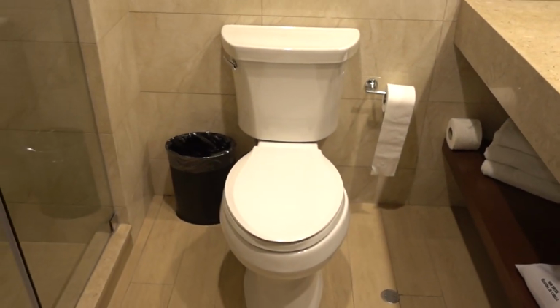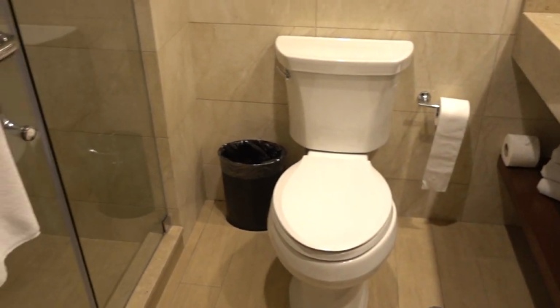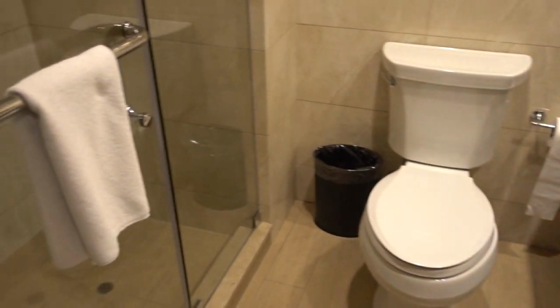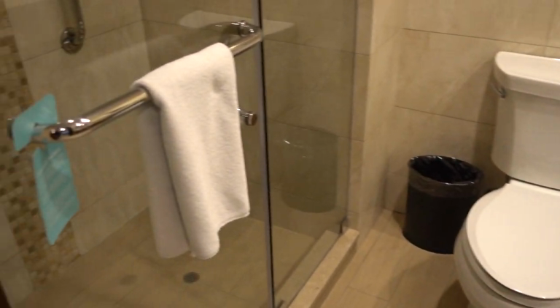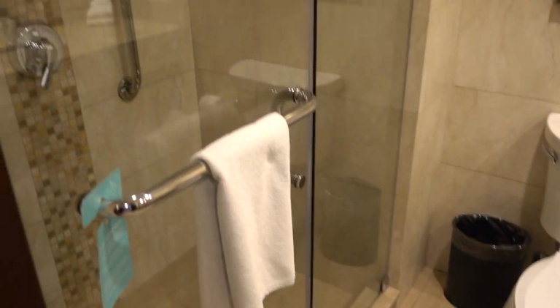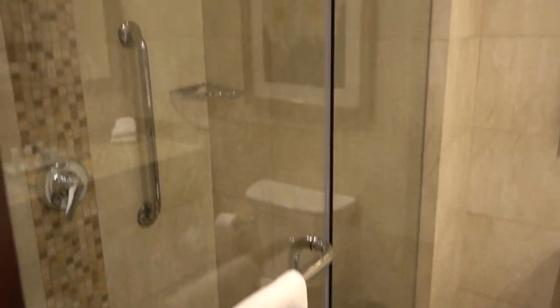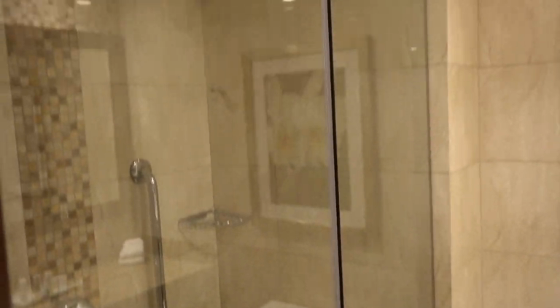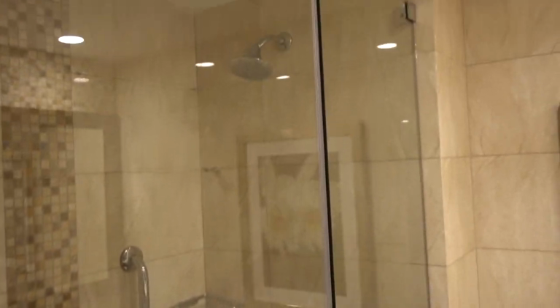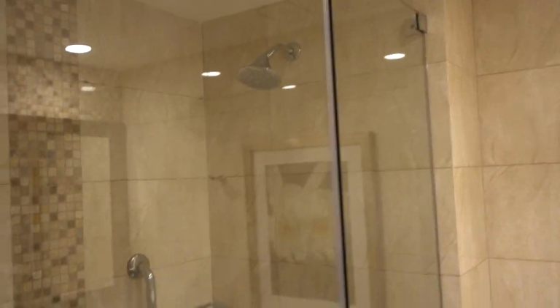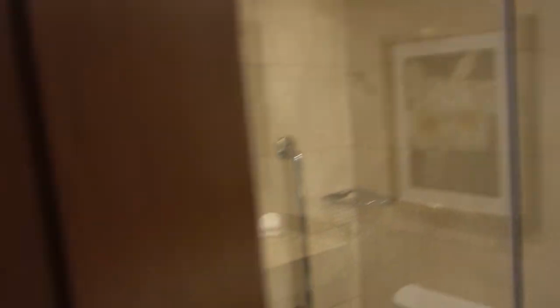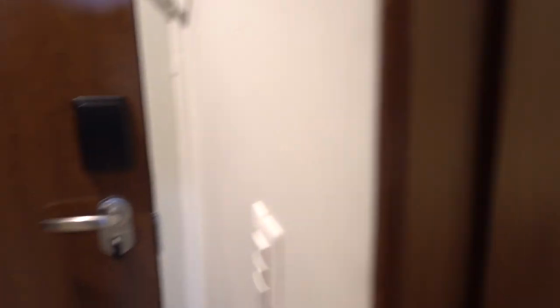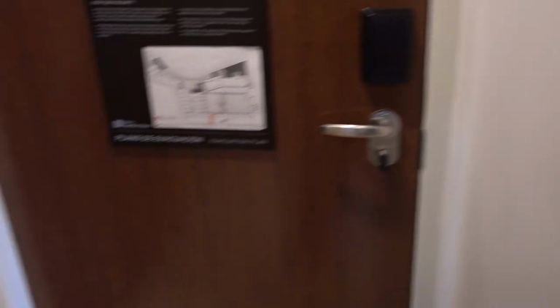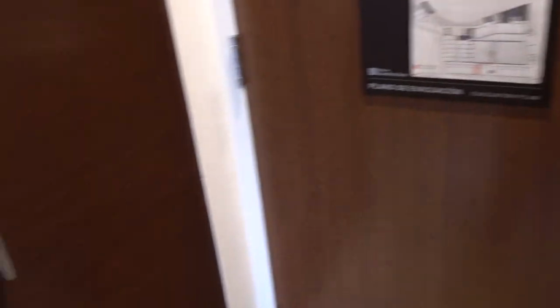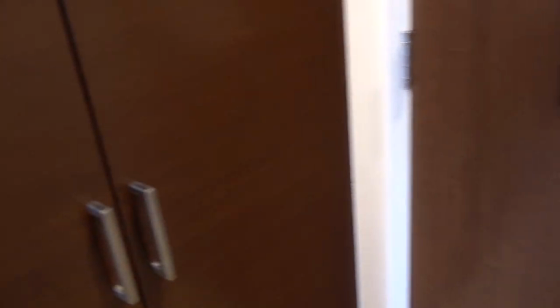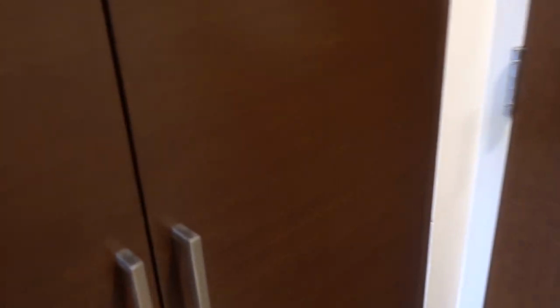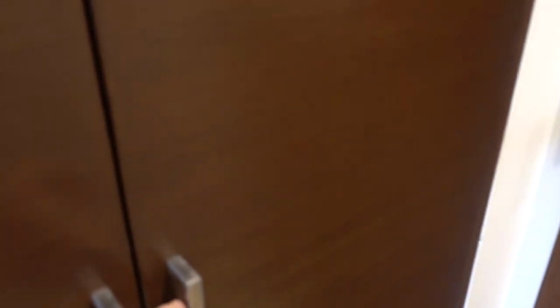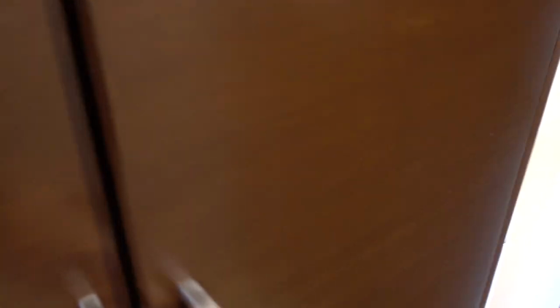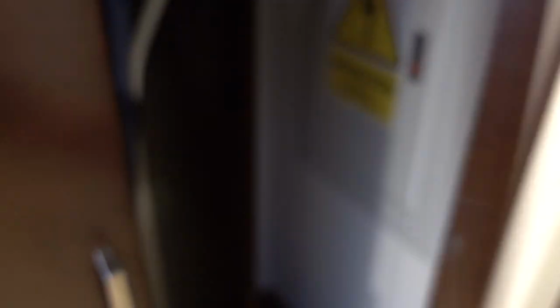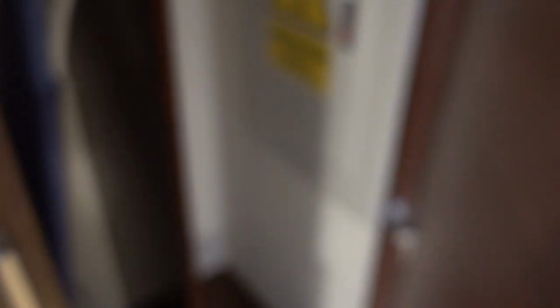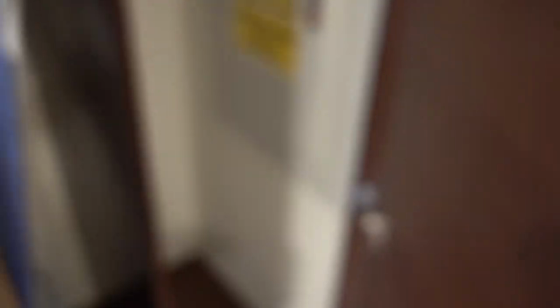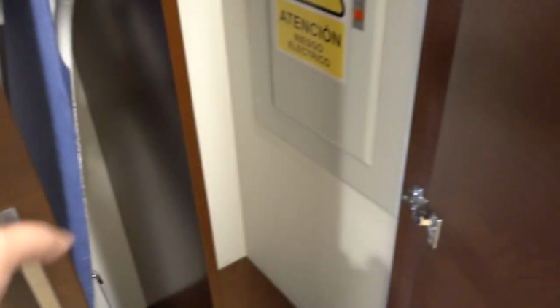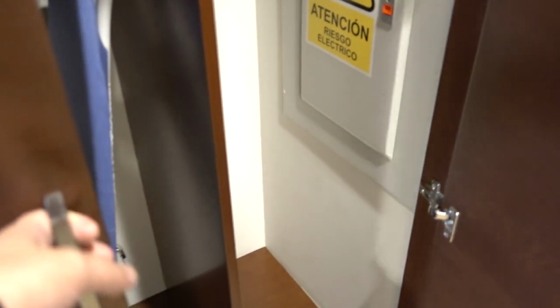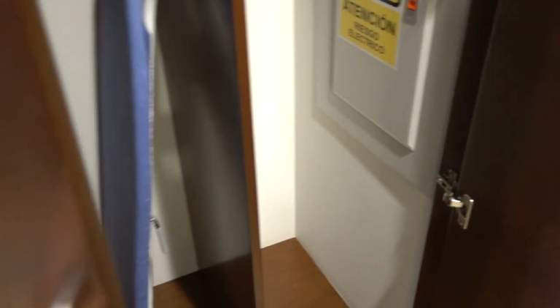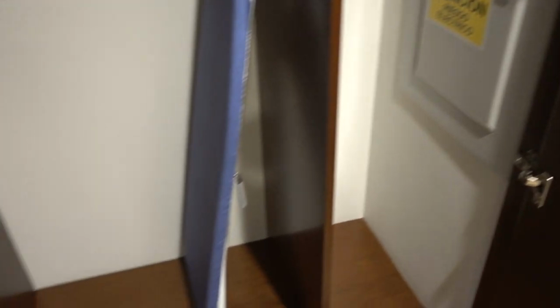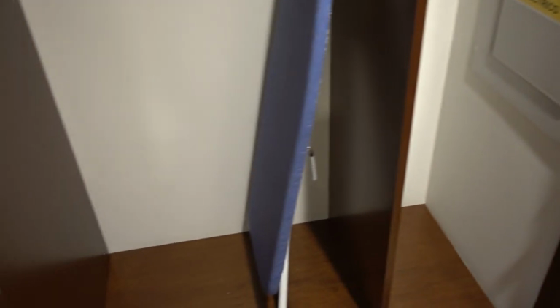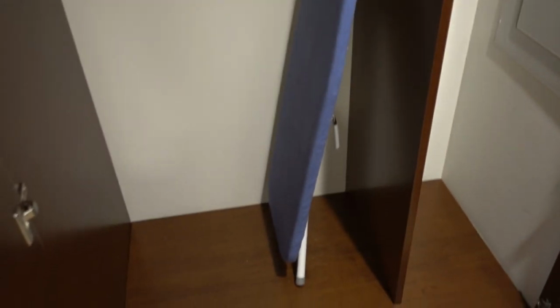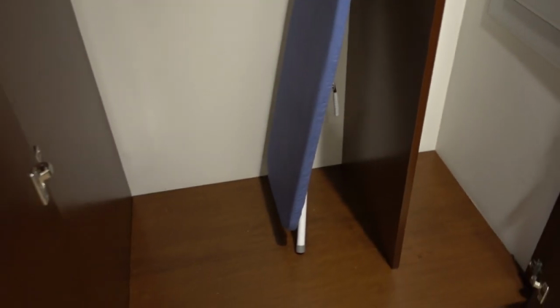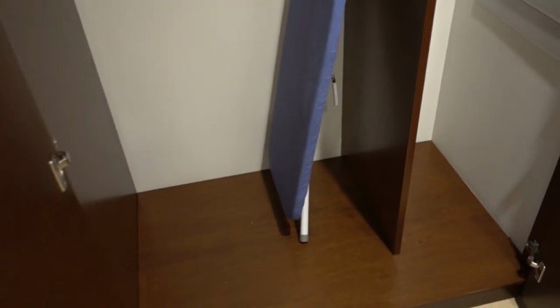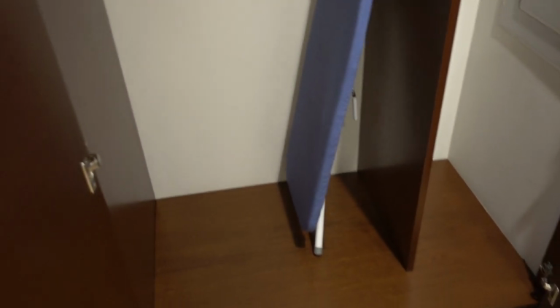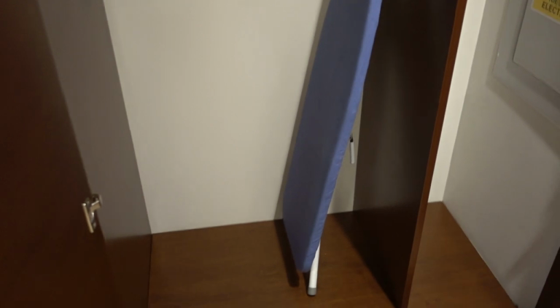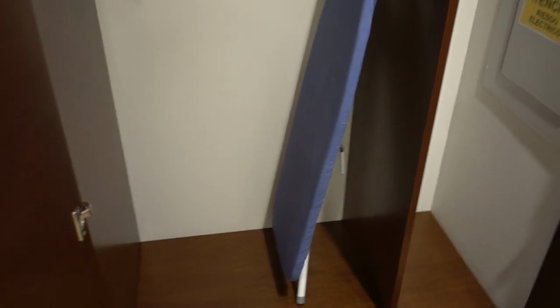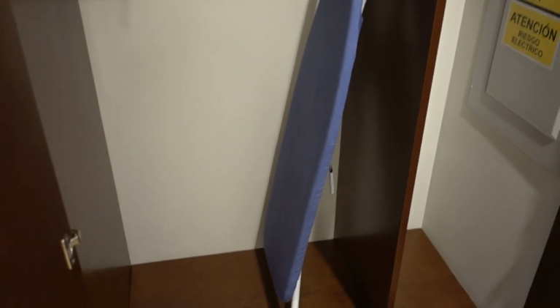Toilet, here's the shower, and they have an iron bar.